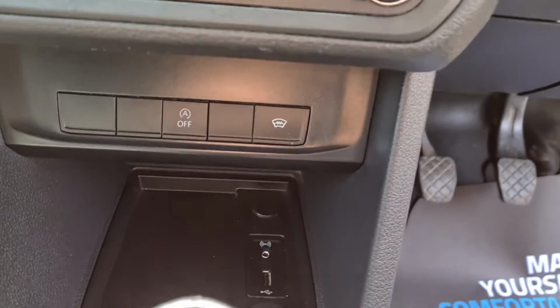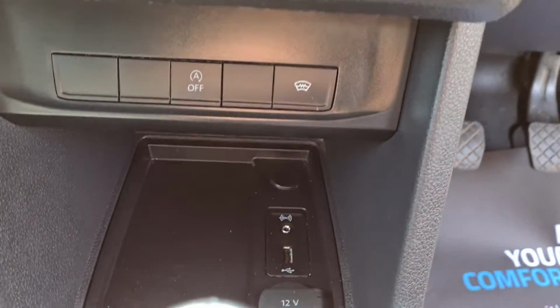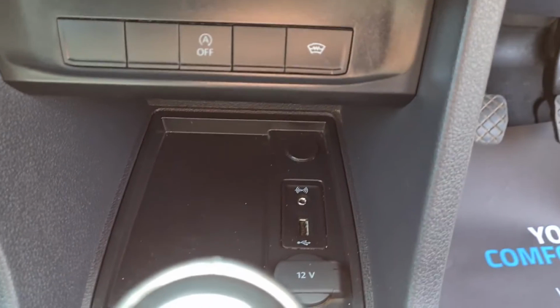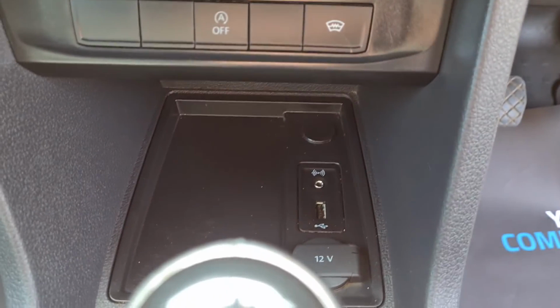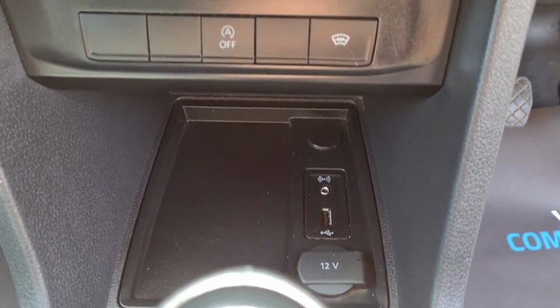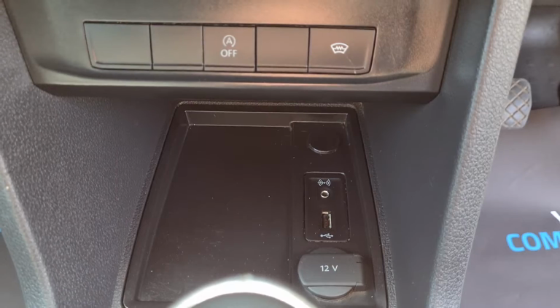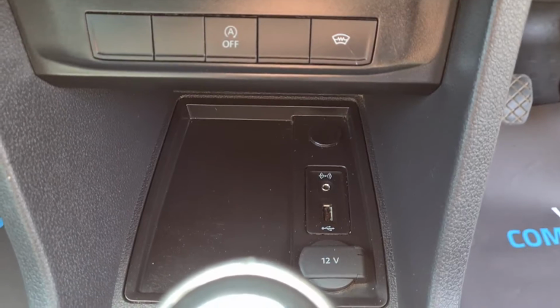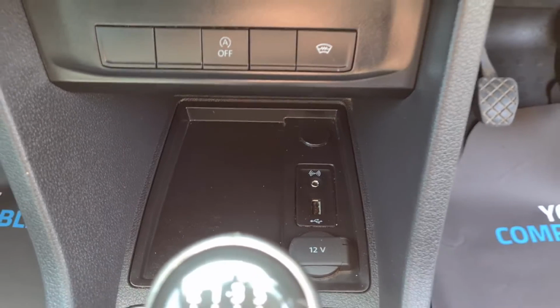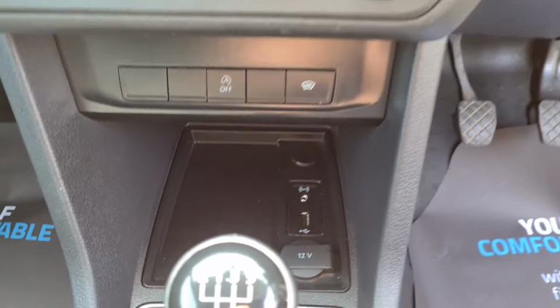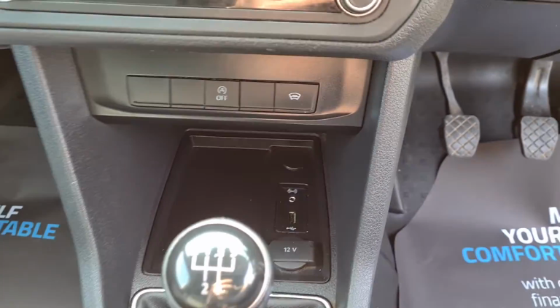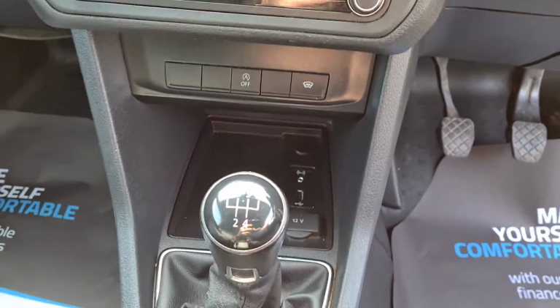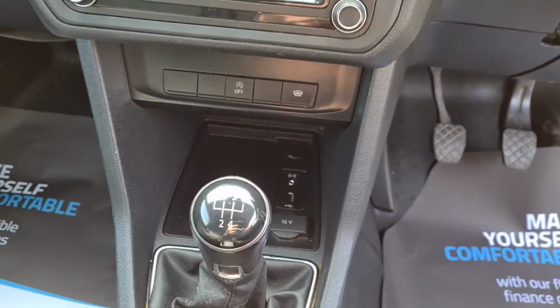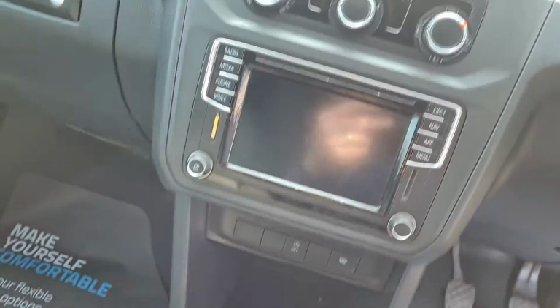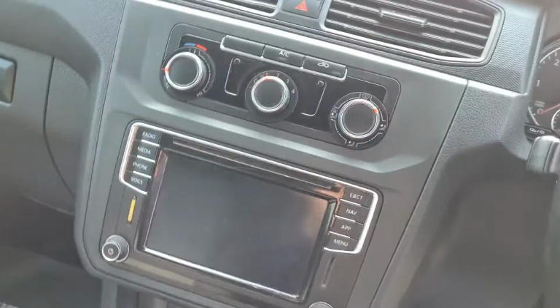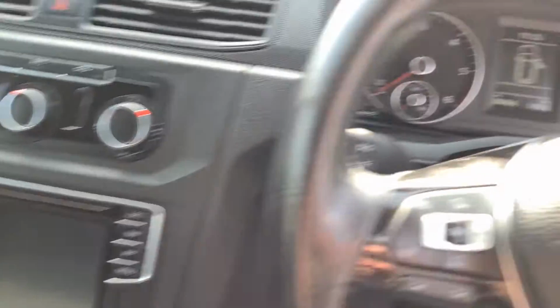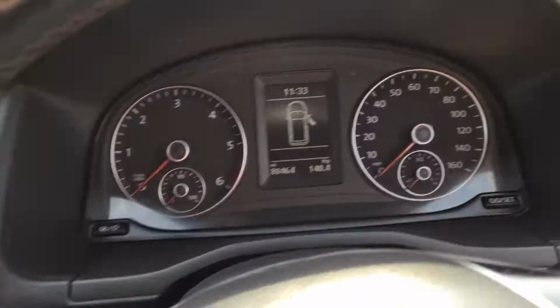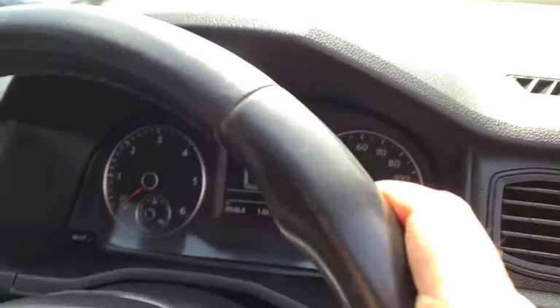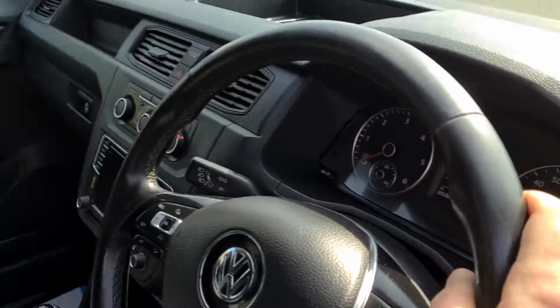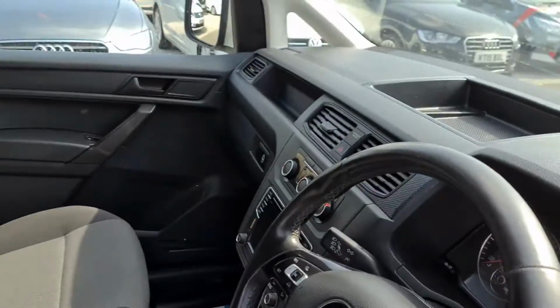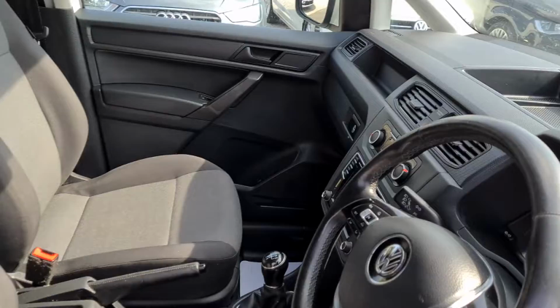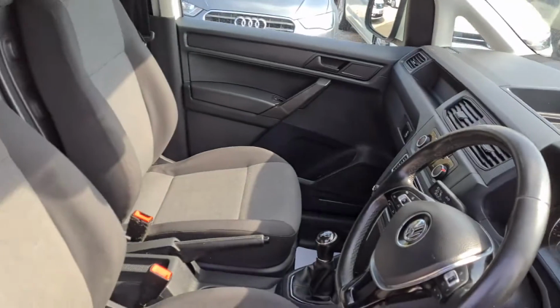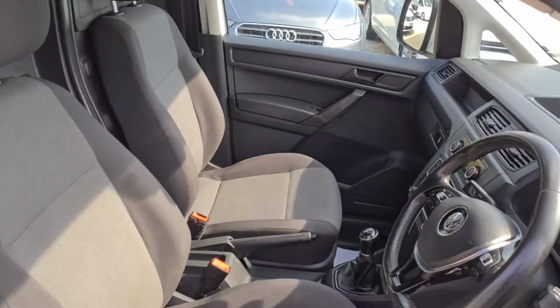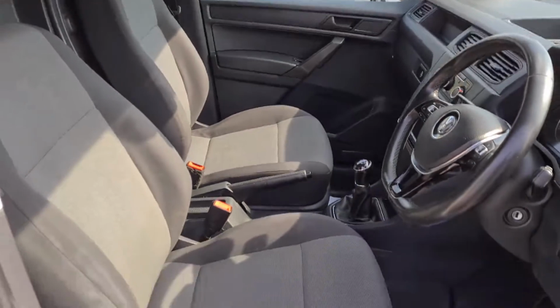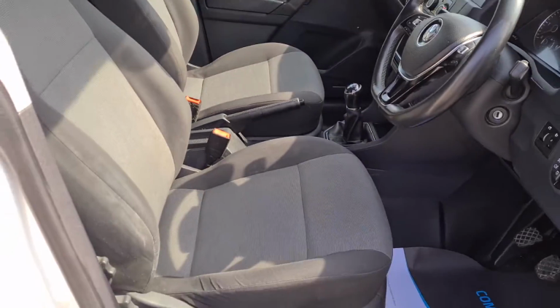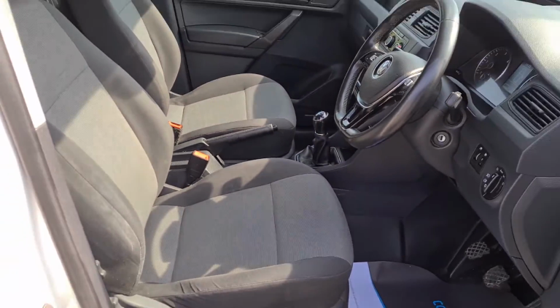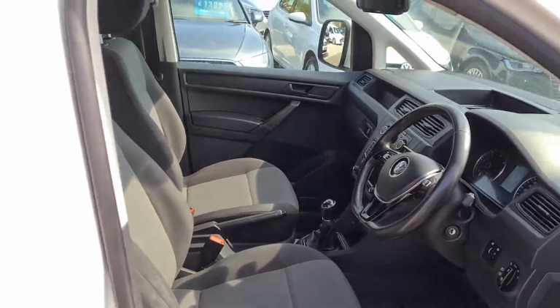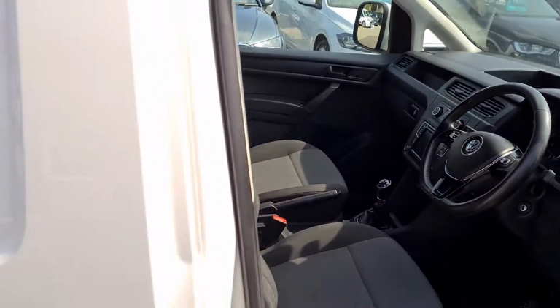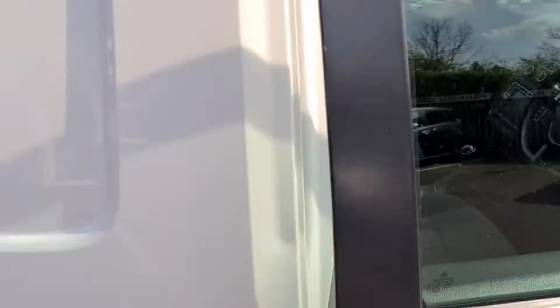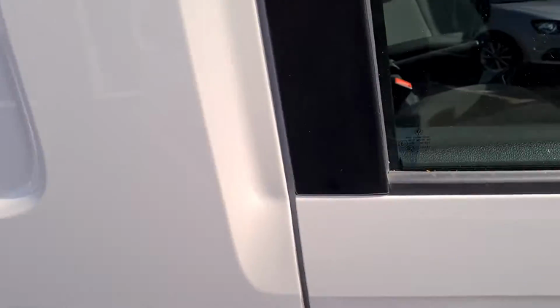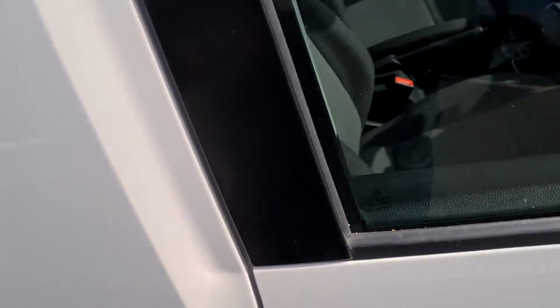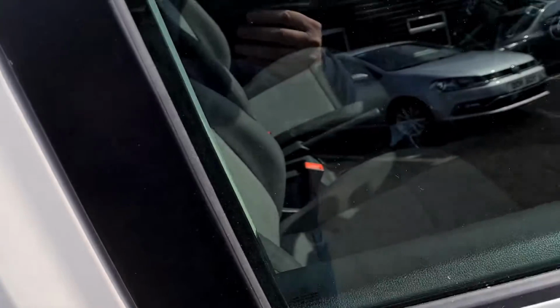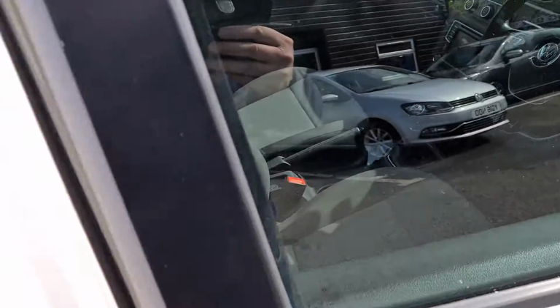It has auto start and stop, and it's a 5-speed manual. It's got 2 seats in really nice clean condition — no rips, no tears, no stains.